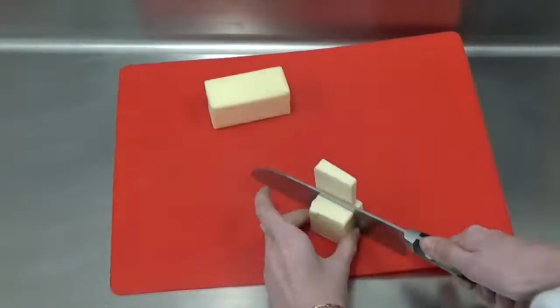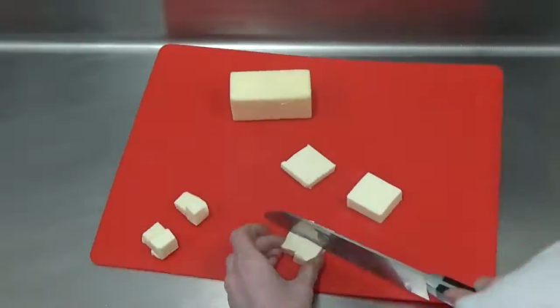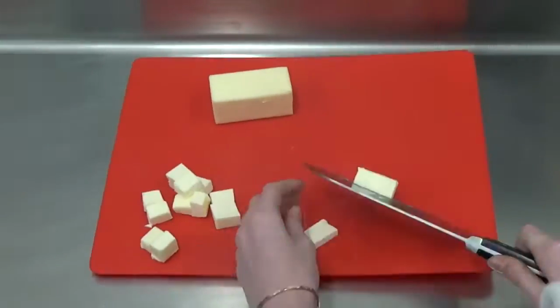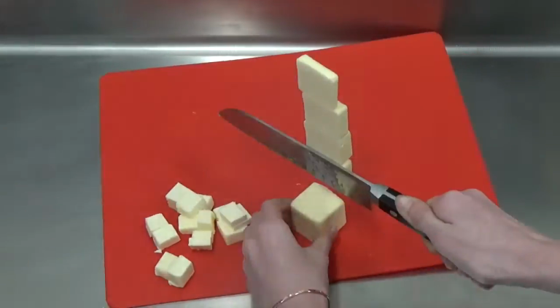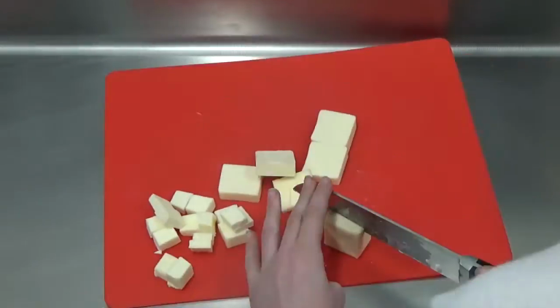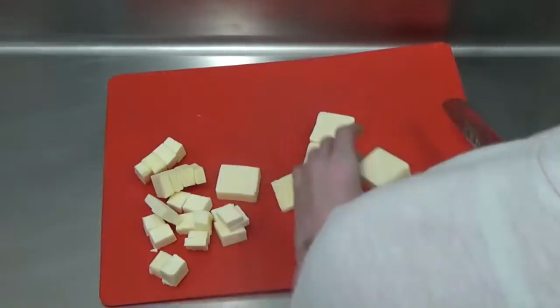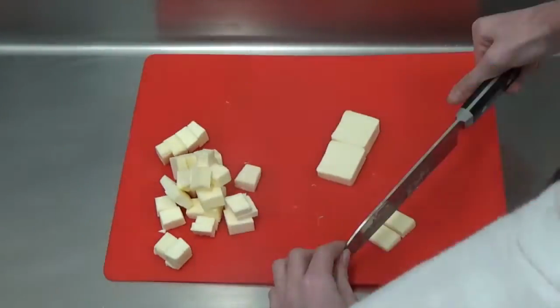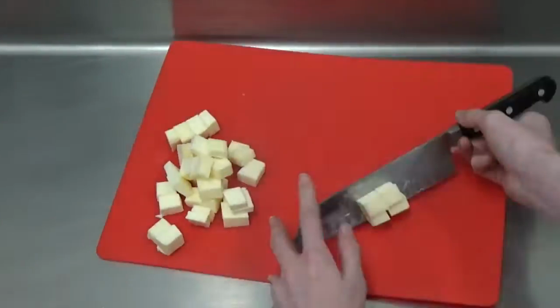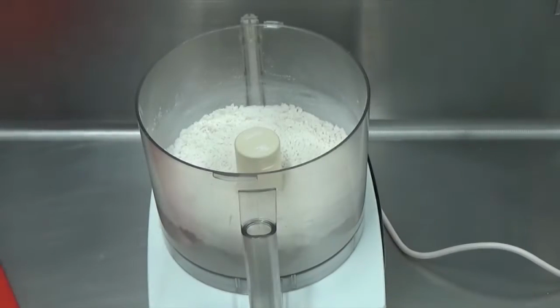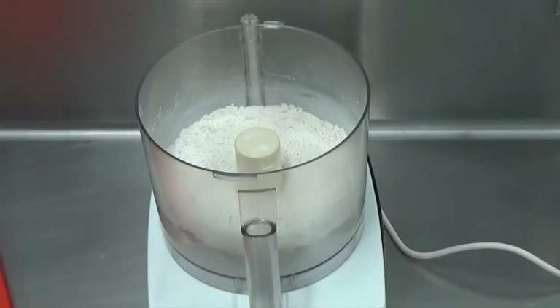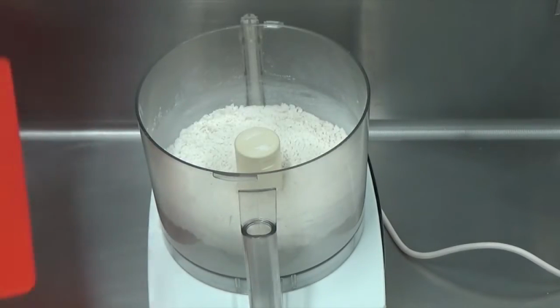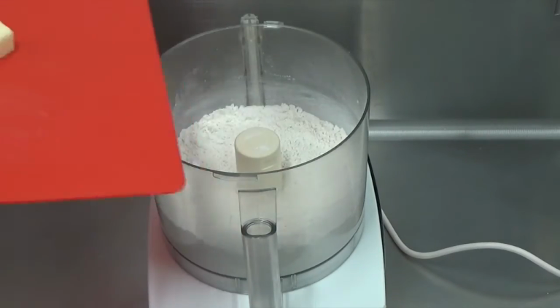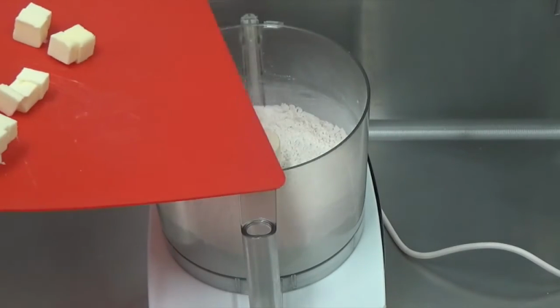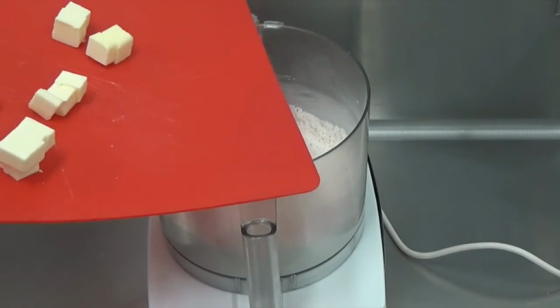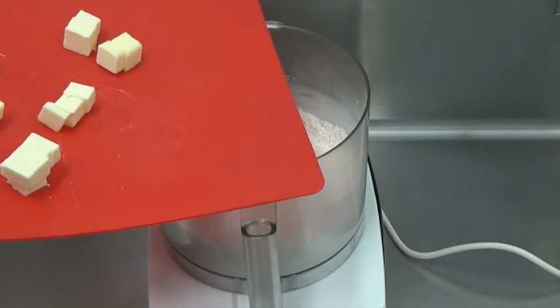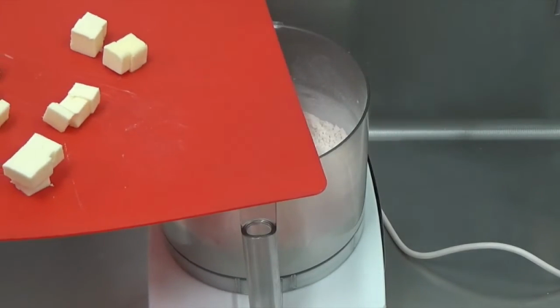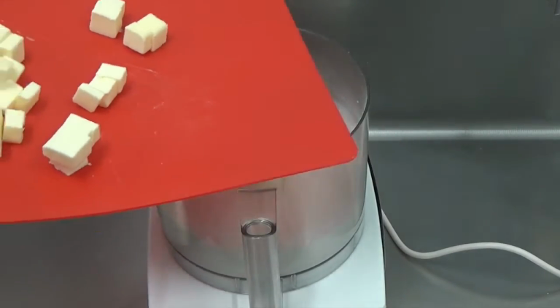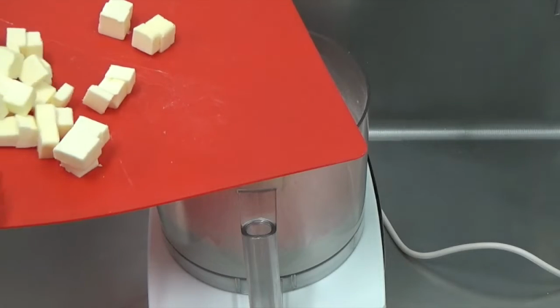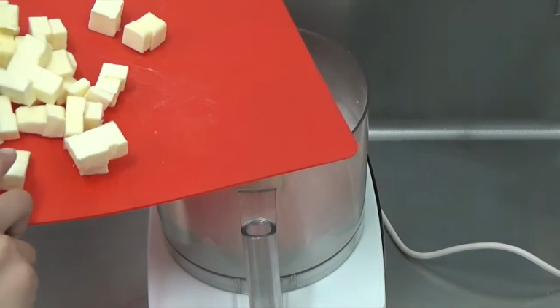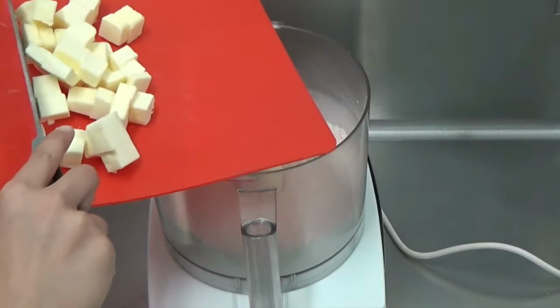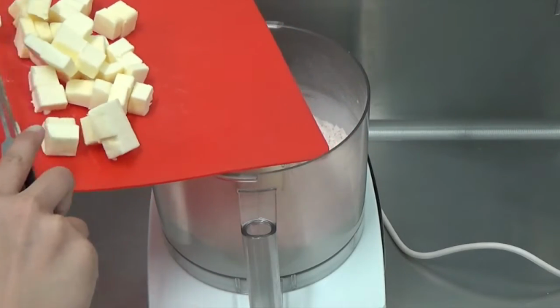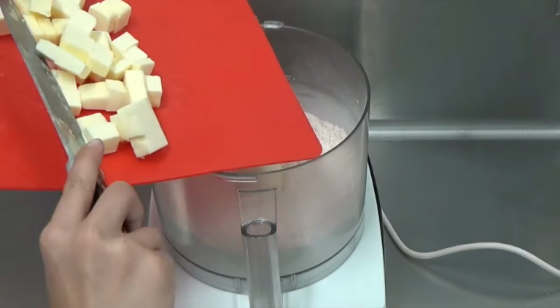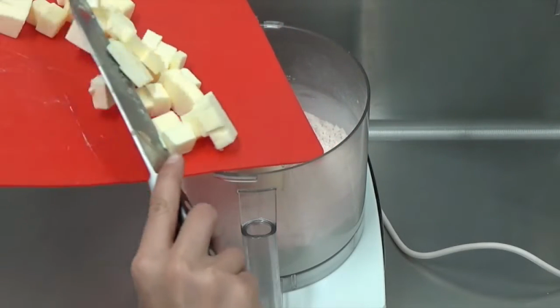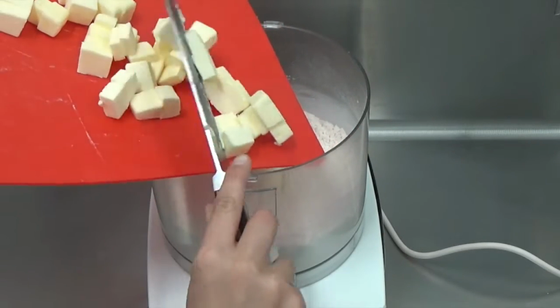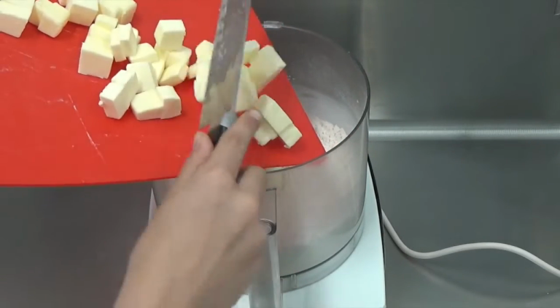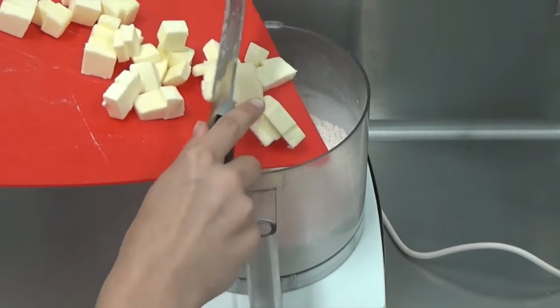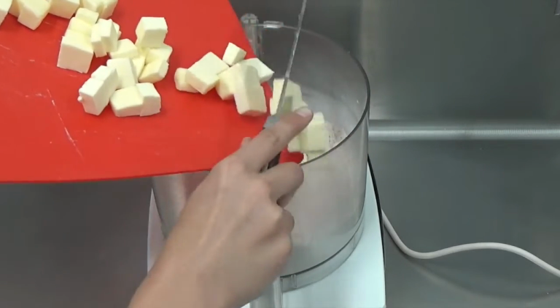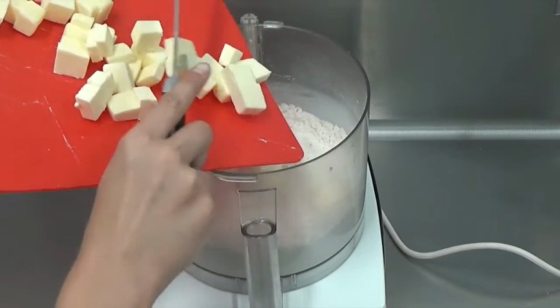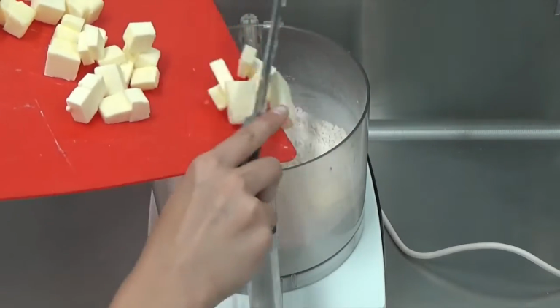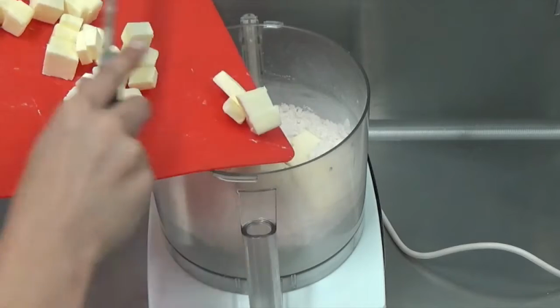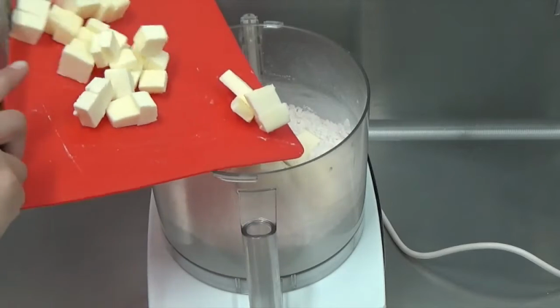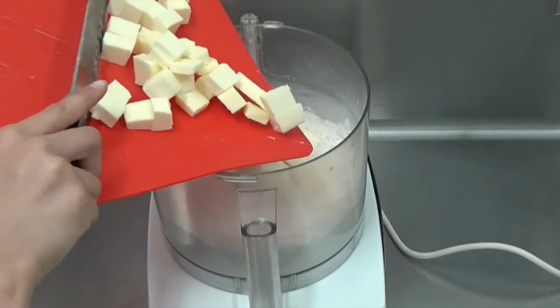Now we're going to cut one stick of unsalted butter into tiny cubes. It's important to keep the butter cold, so if you've touched the butter too much and it's starting to soften, you may want to pop it in the freezer before putting it into the bowl of a food processor.